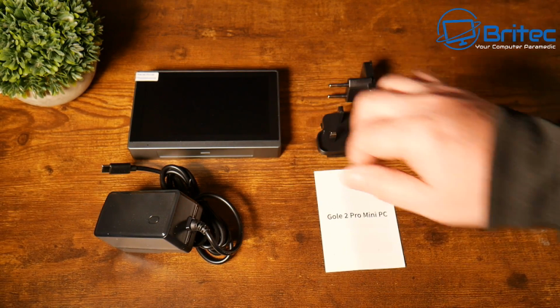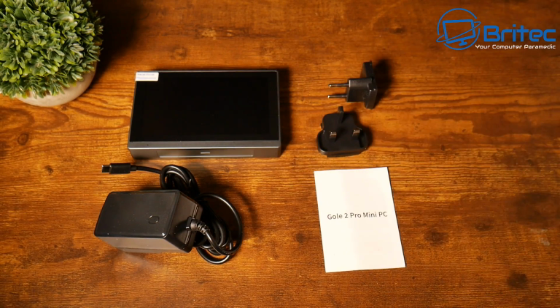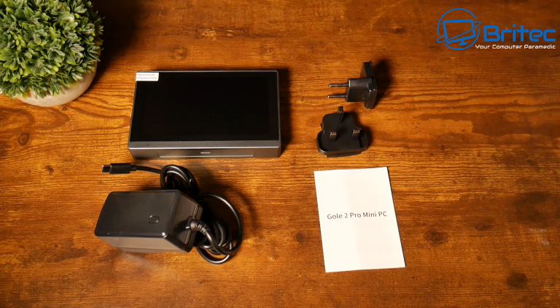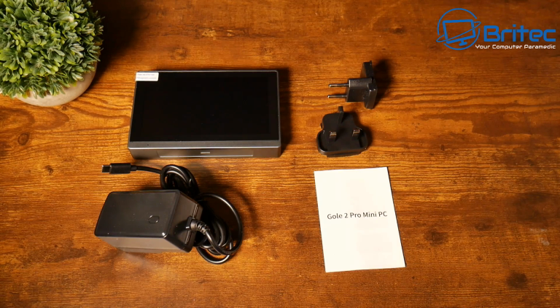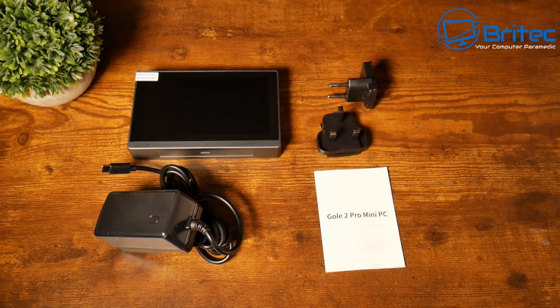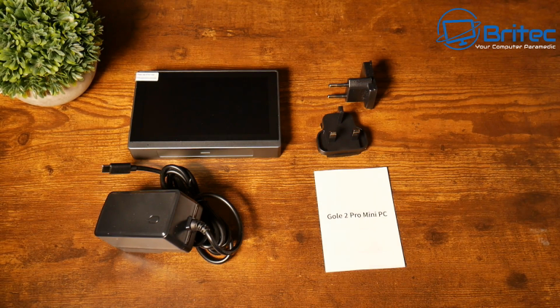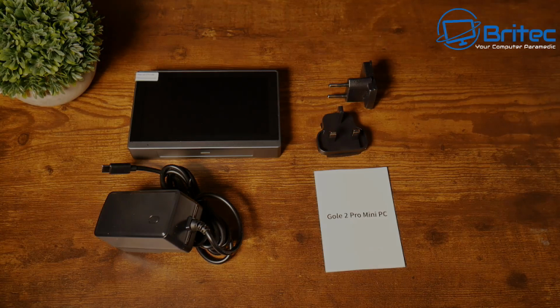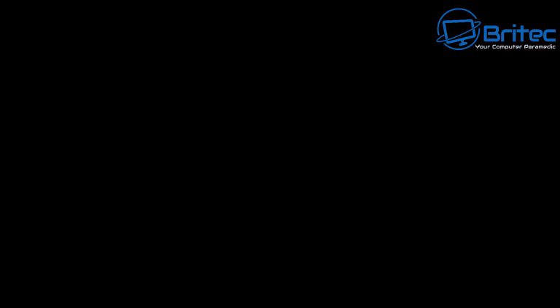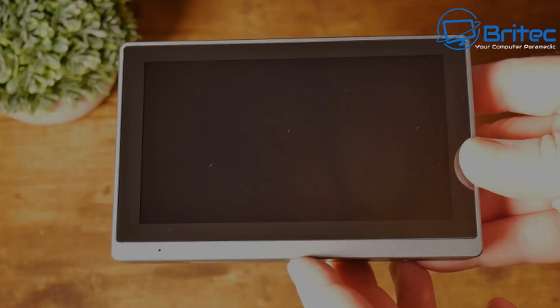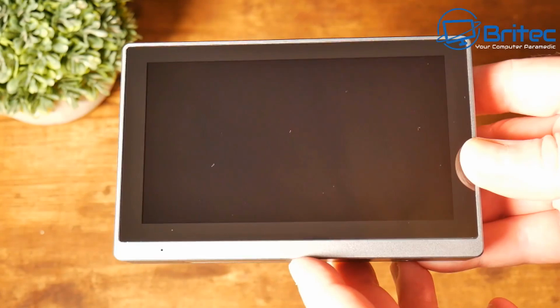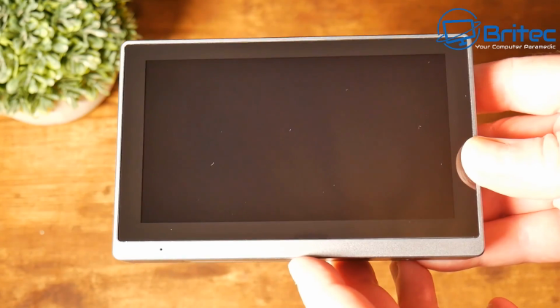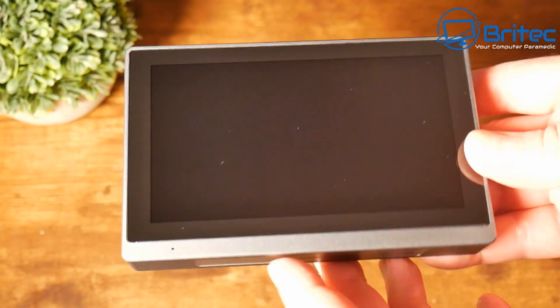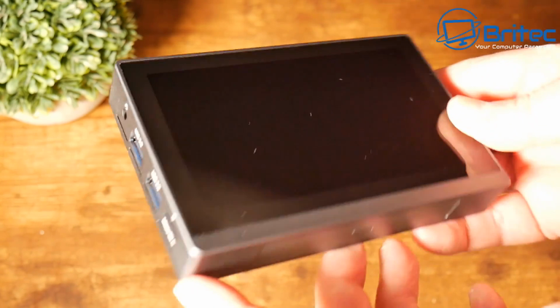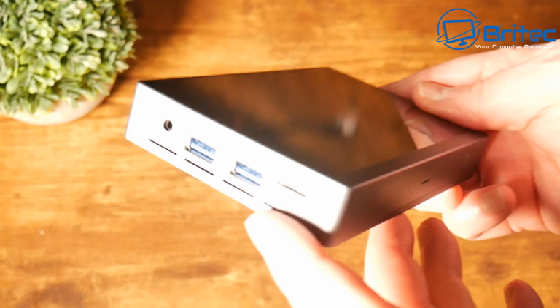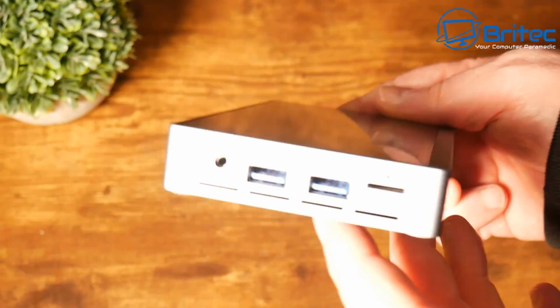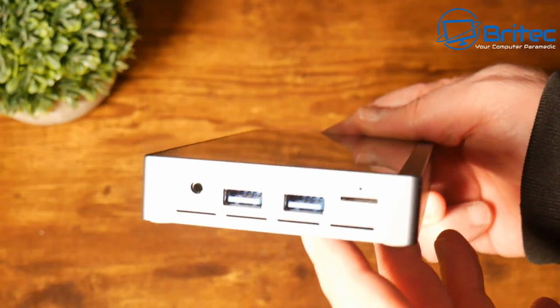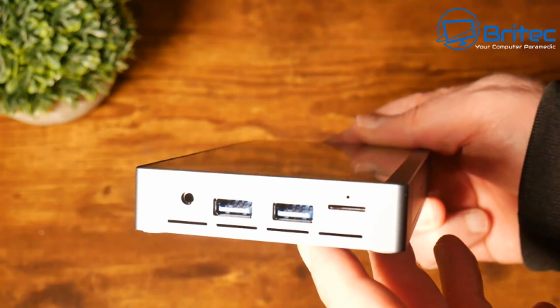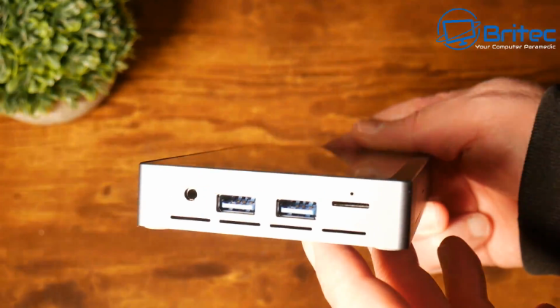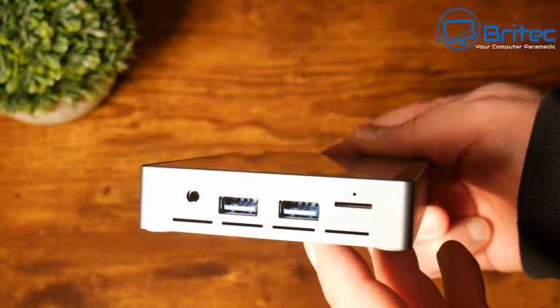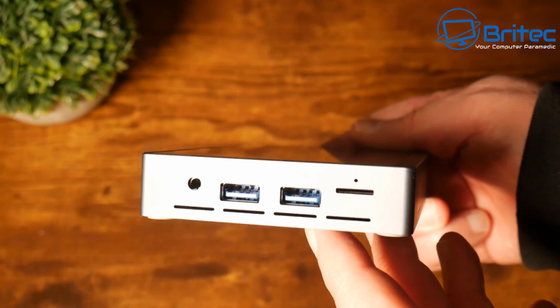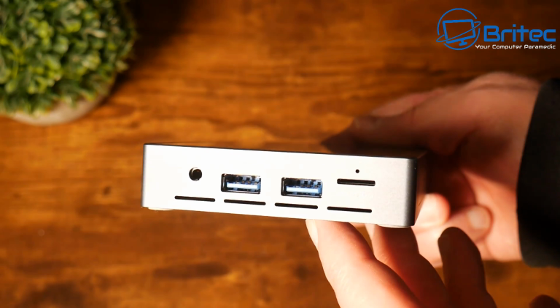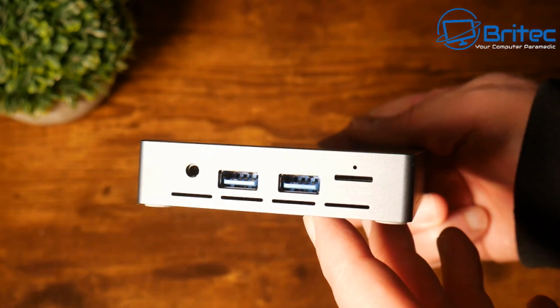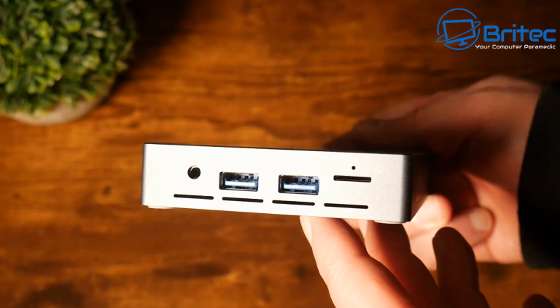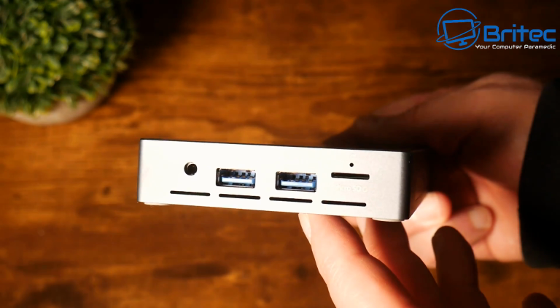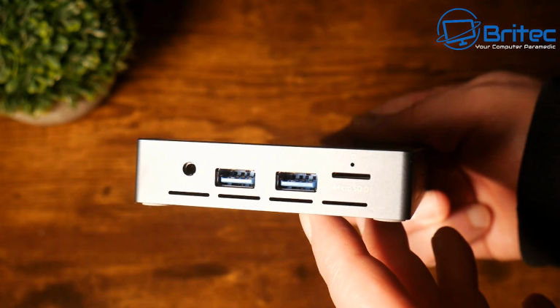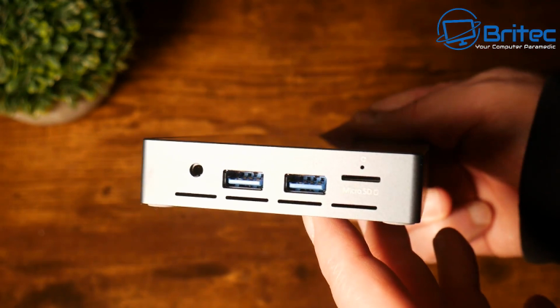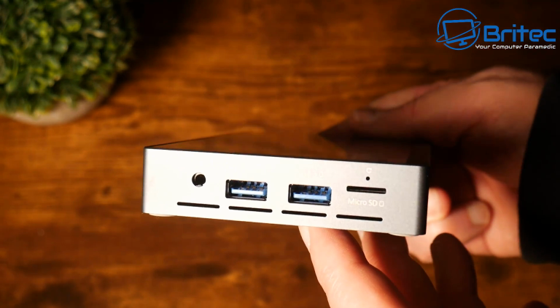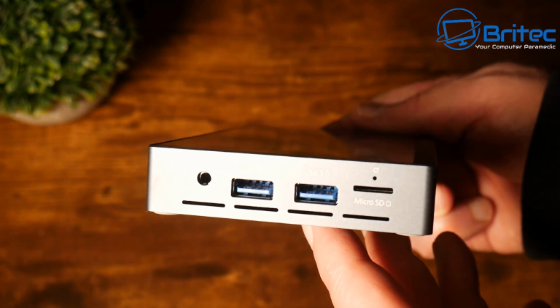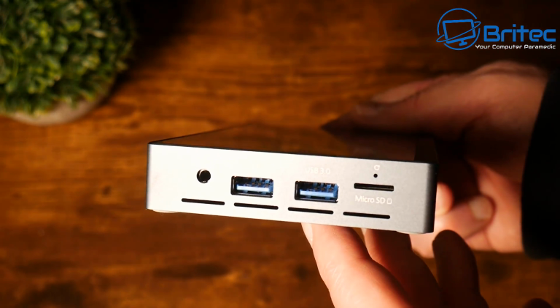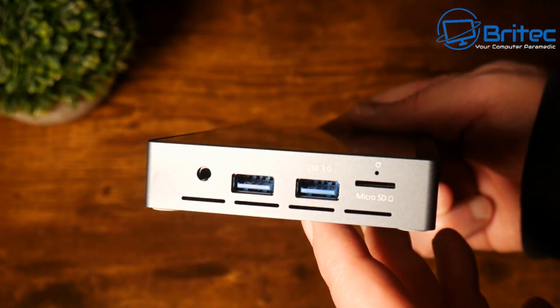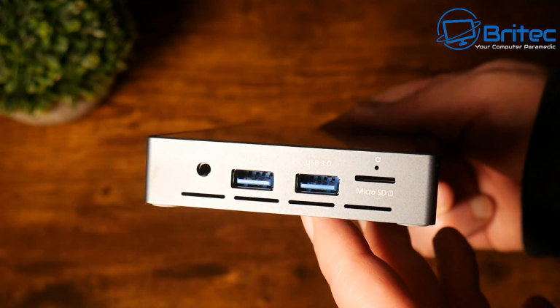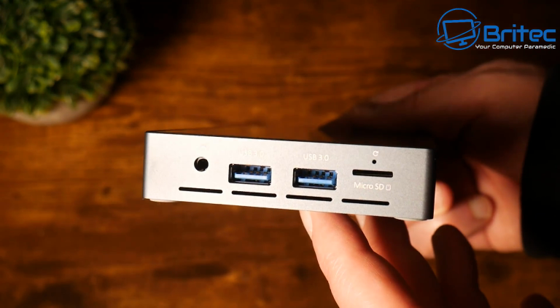The actual mini PC itself is powered by a 10-watt Intel Celeron 5105 quad-core processor, featuring 16 gigabytes of RAM.